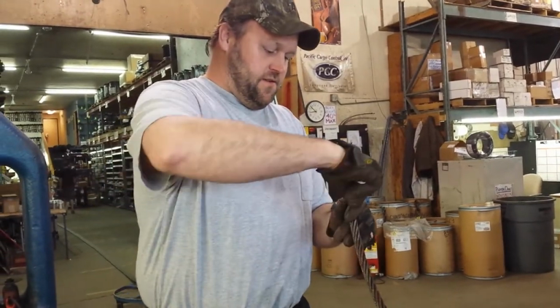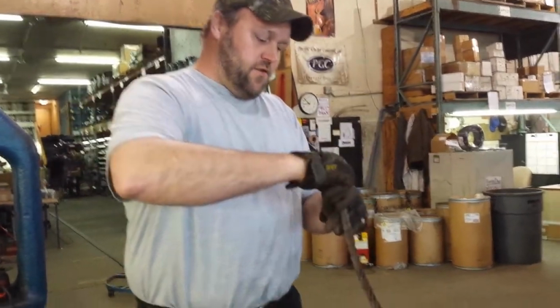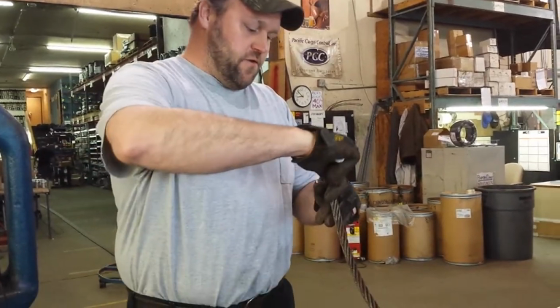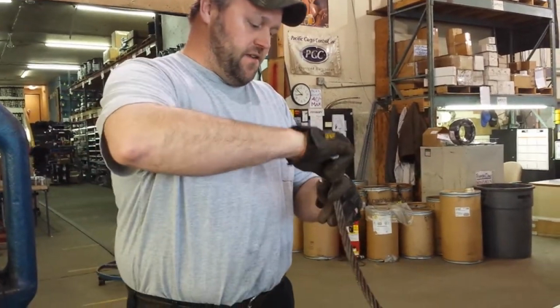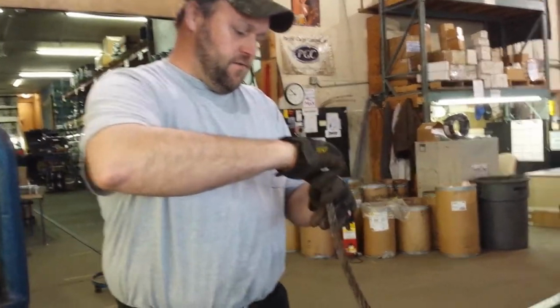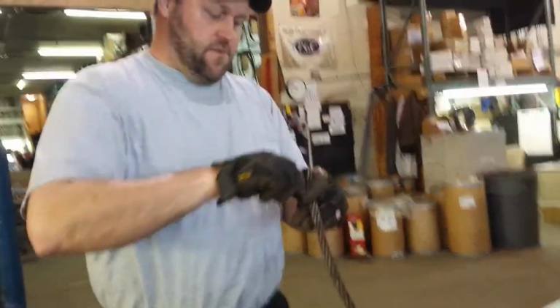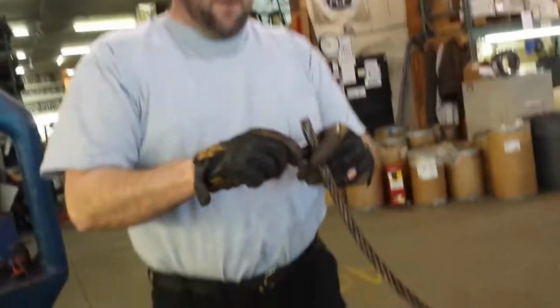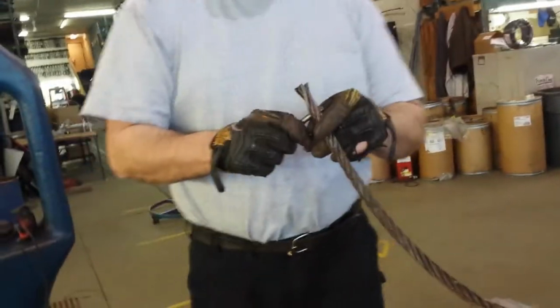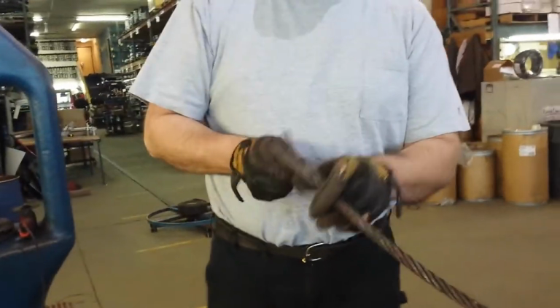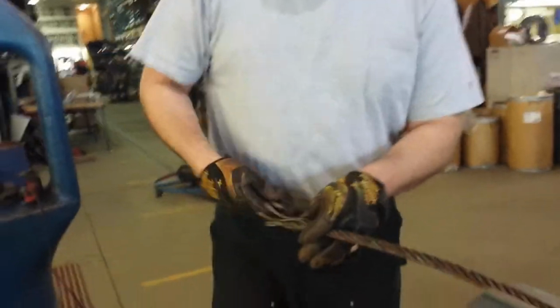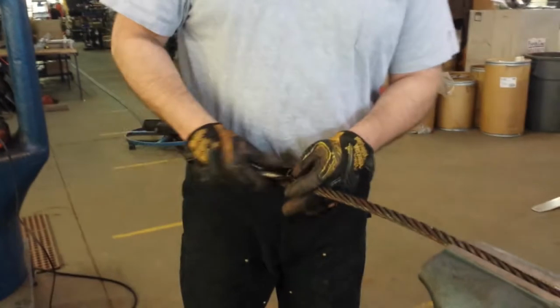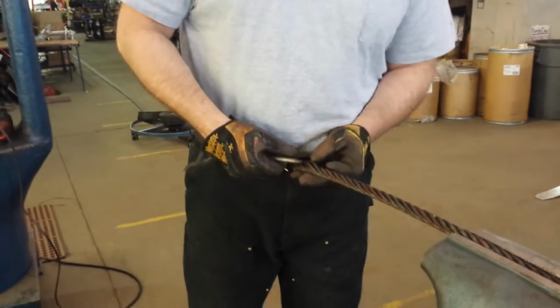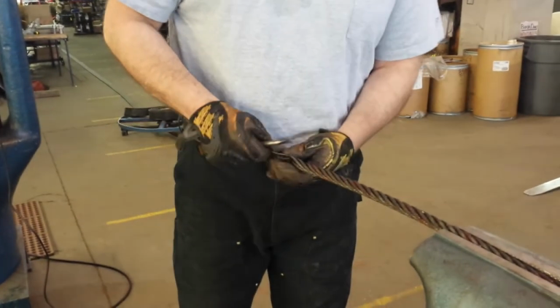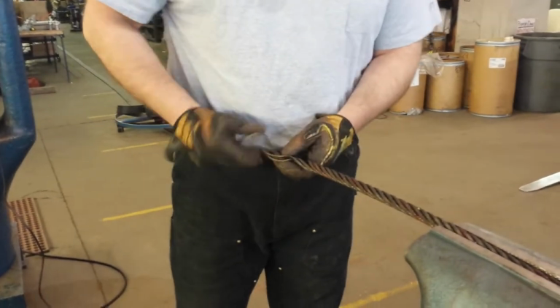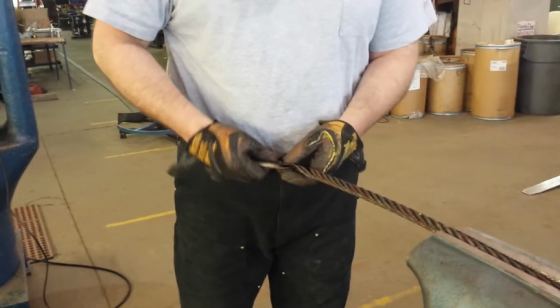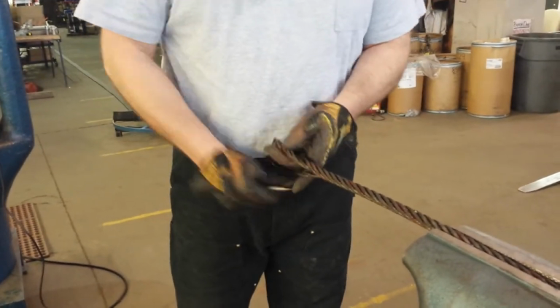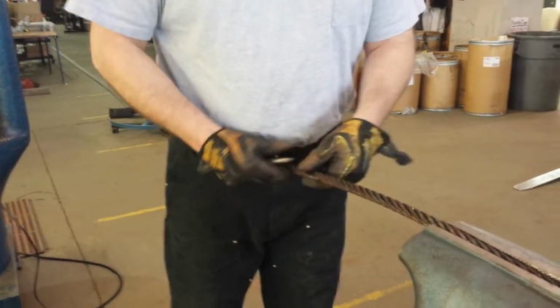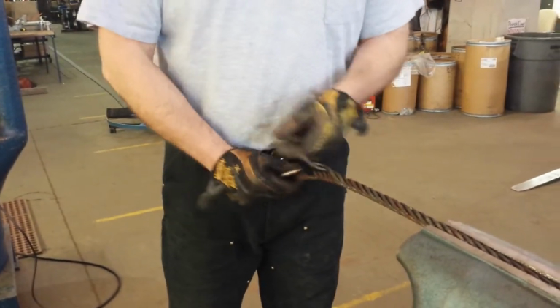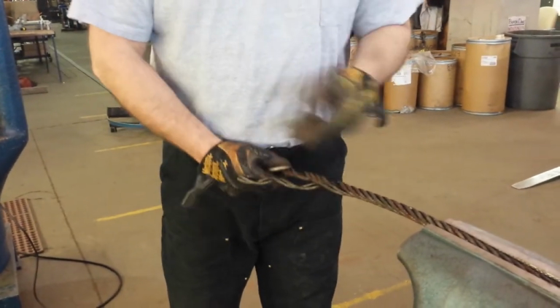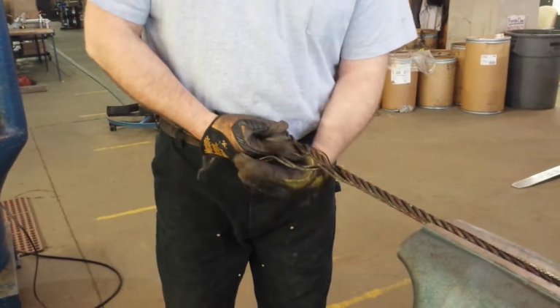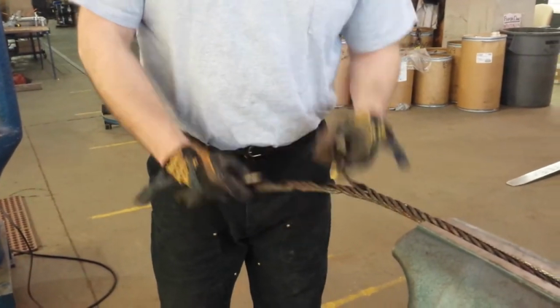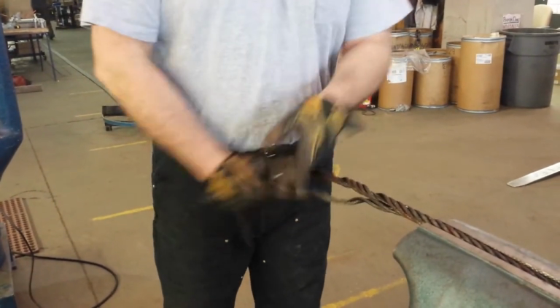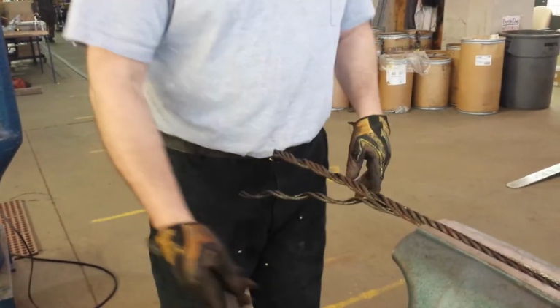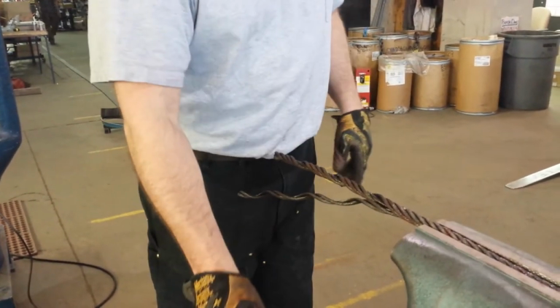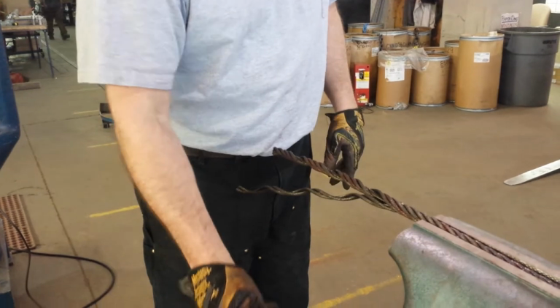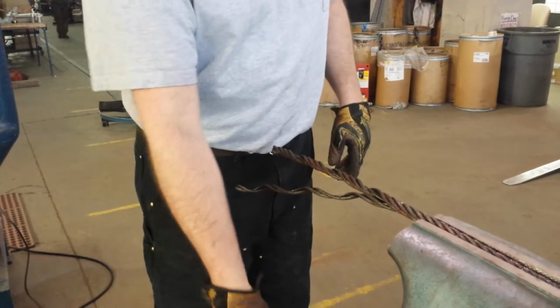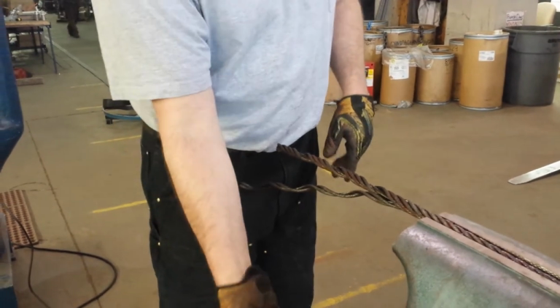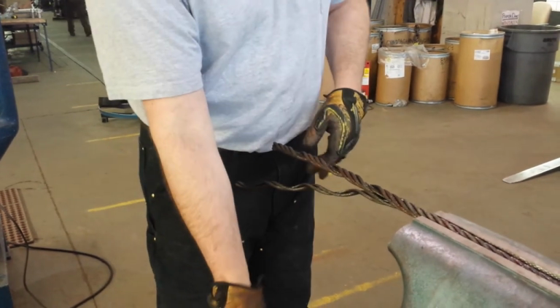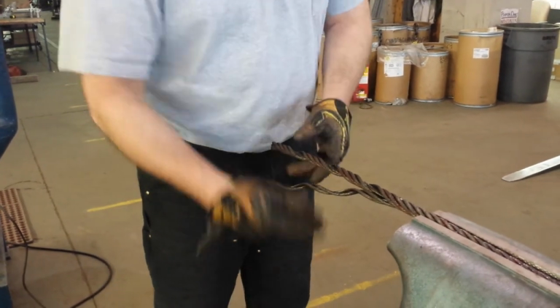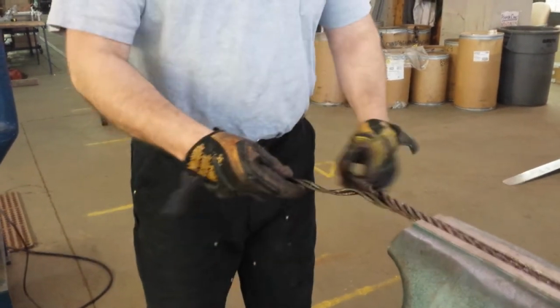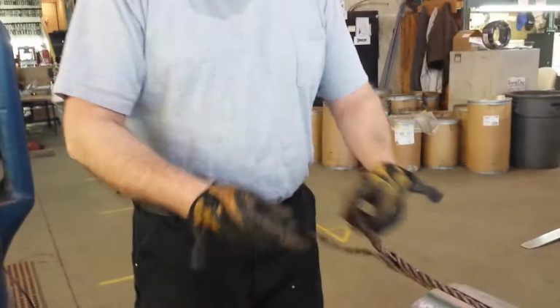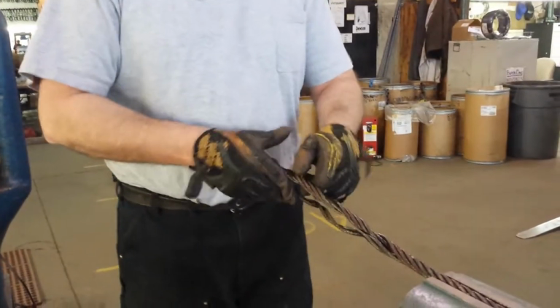Take two strands, one o'clock and two o'clock, six by twenty-six, five-eighths, and wrap them three lays.